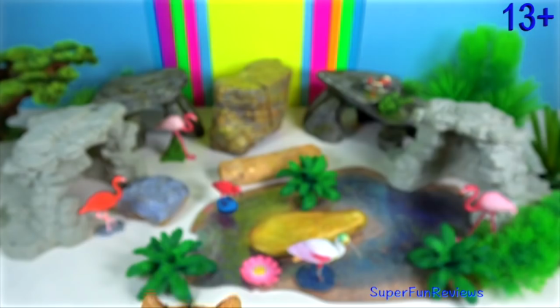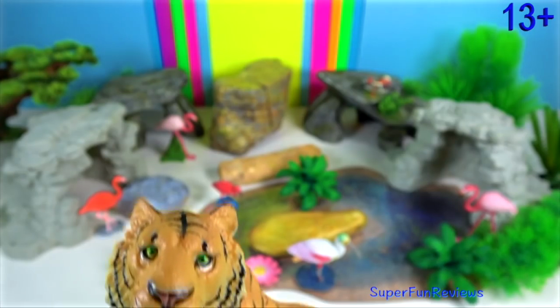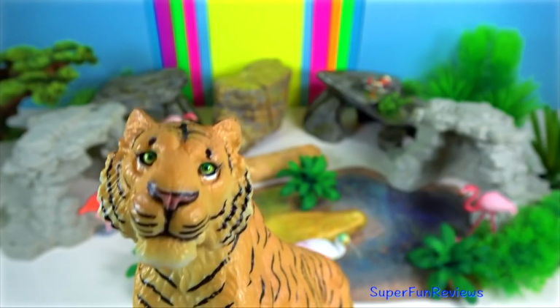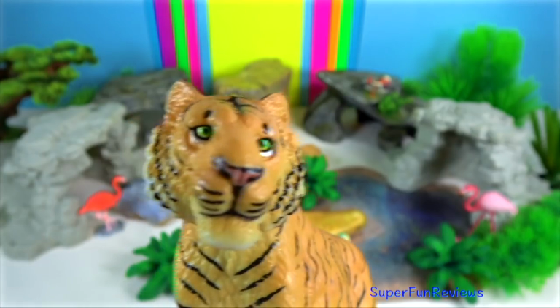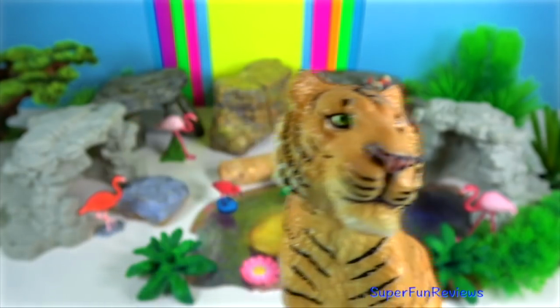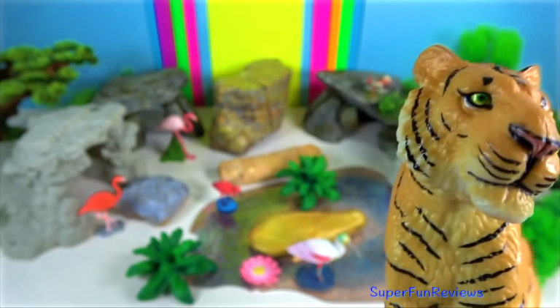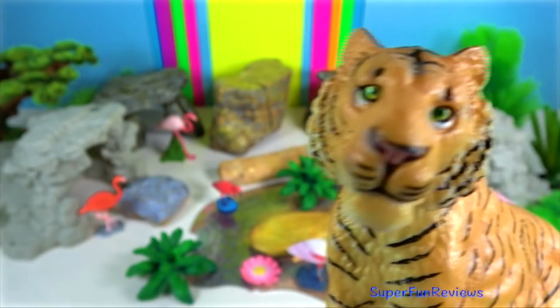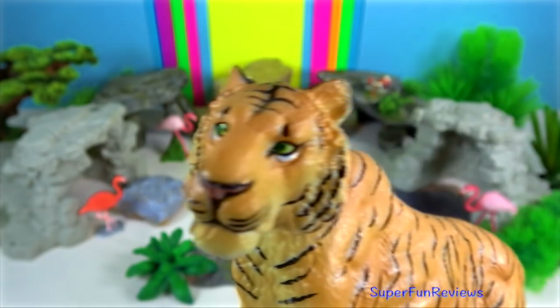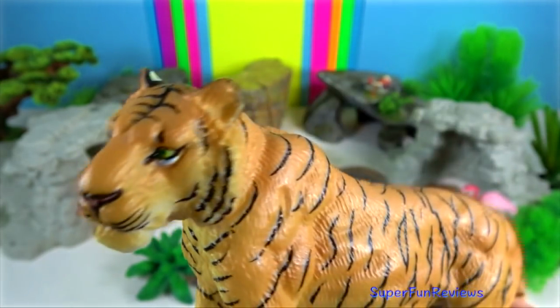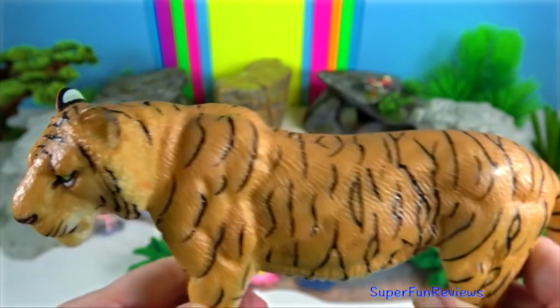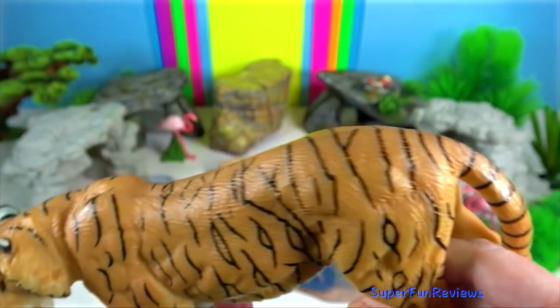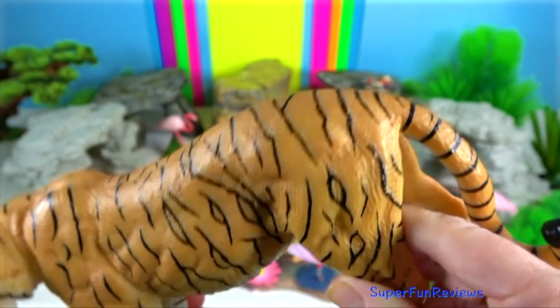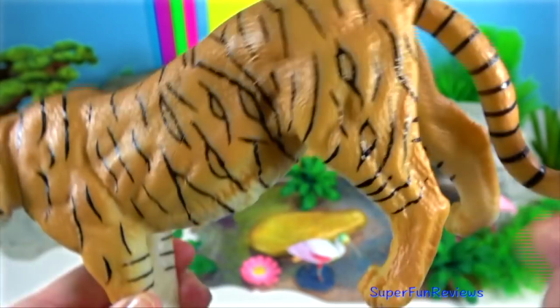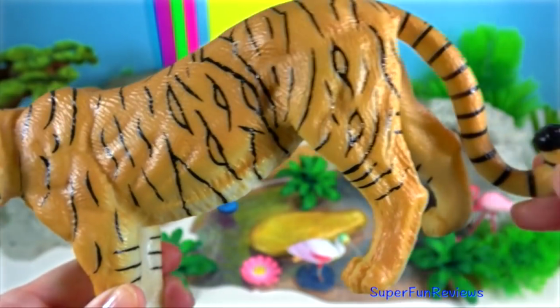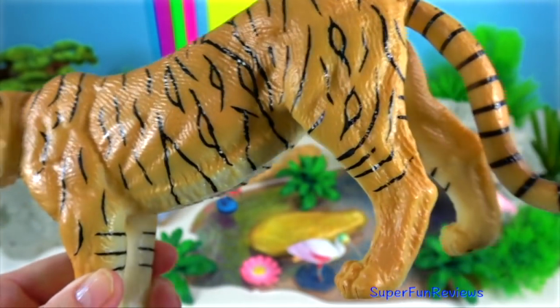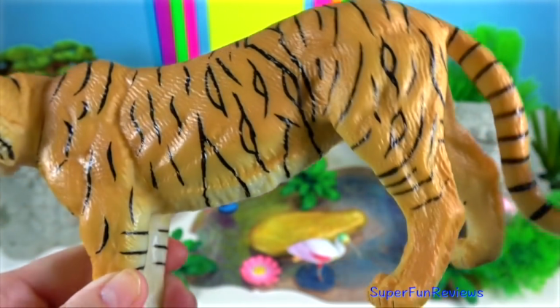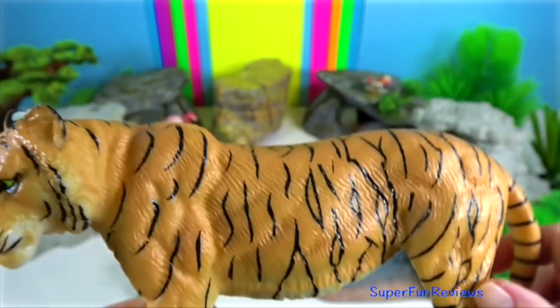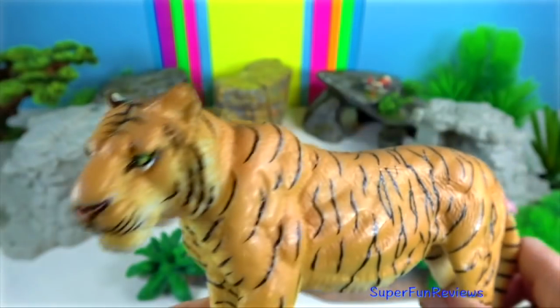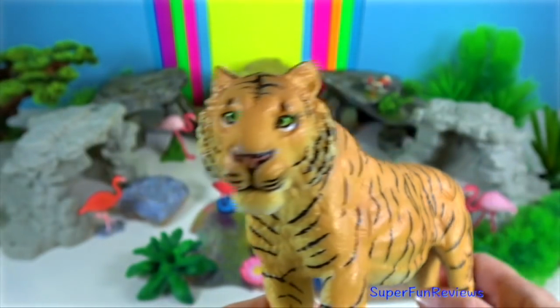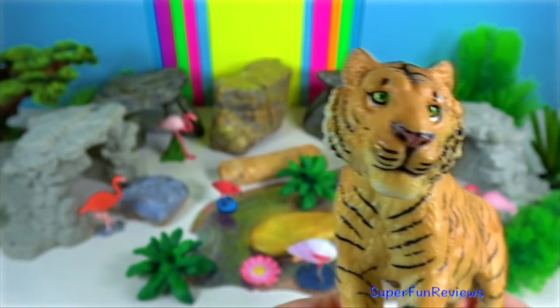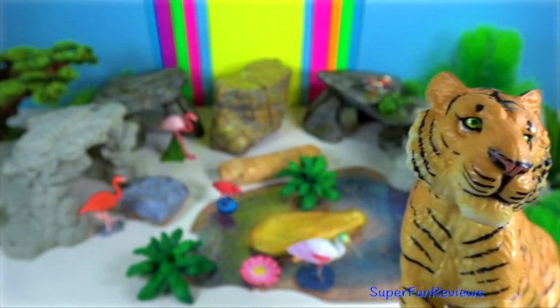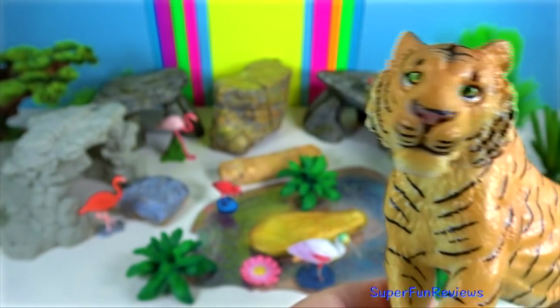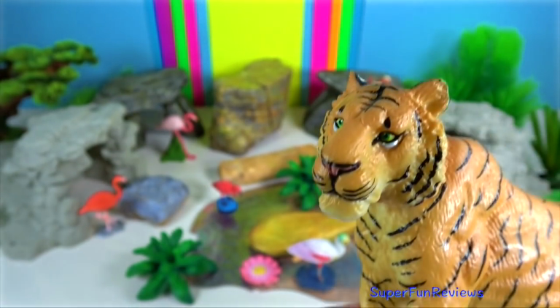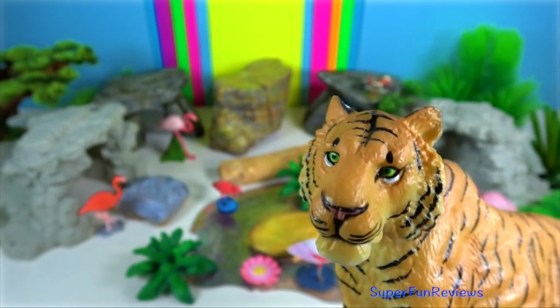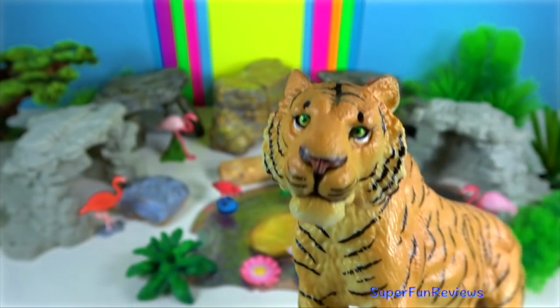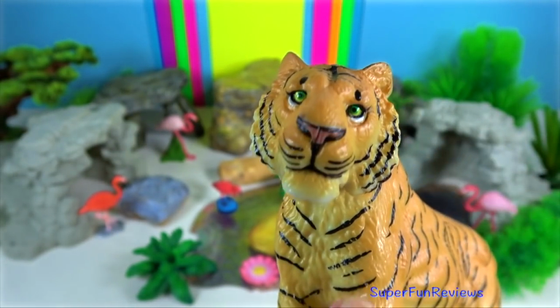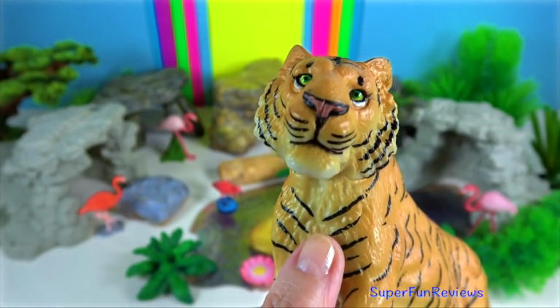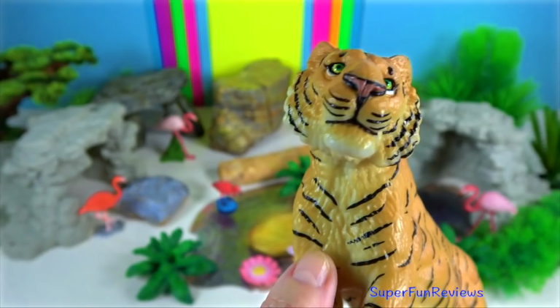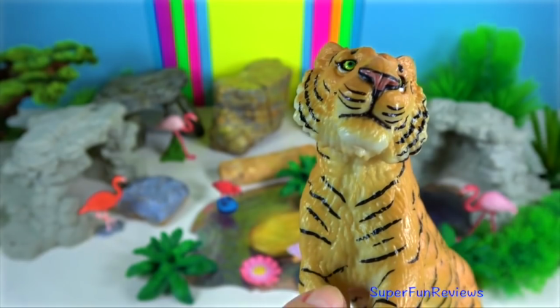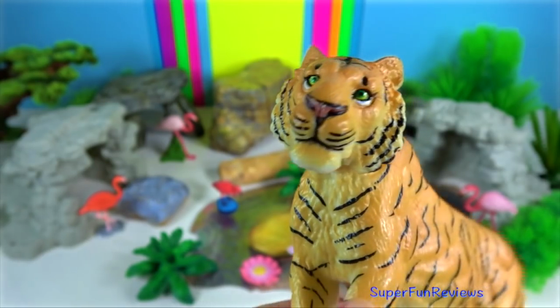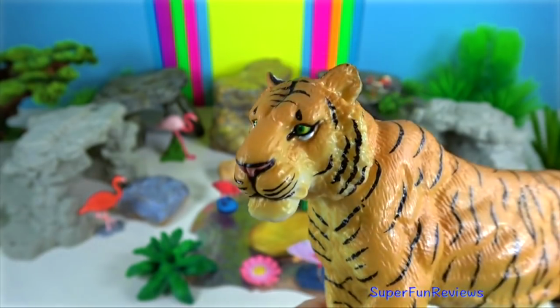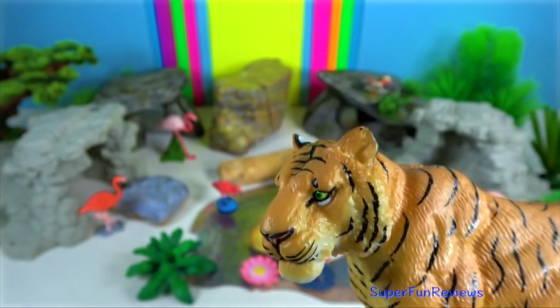Royal Bengal Tiger. The Bengal Tiger arrived in India approximately 12,000 years ago. Their canine teeth can grow to 10 centimeters.